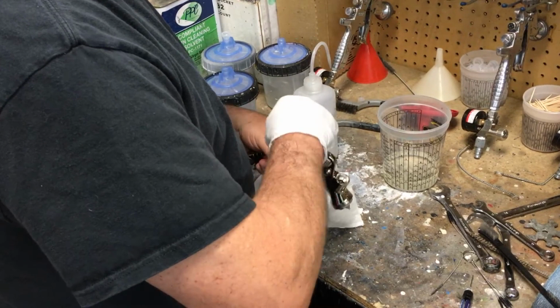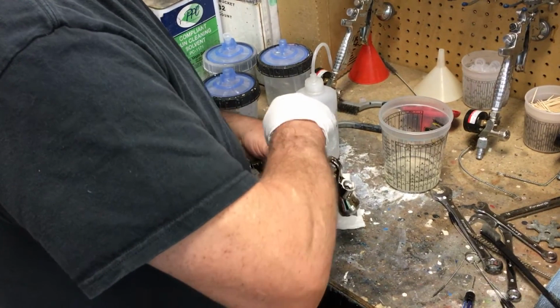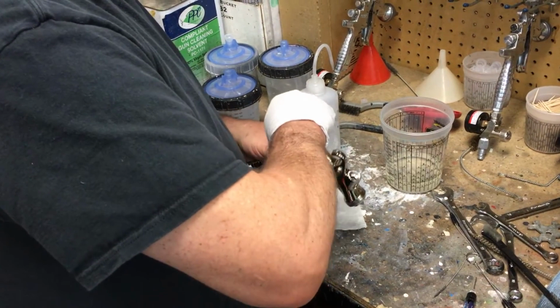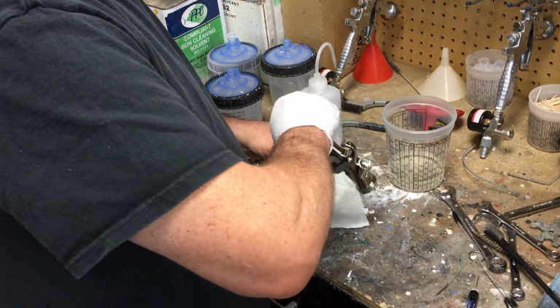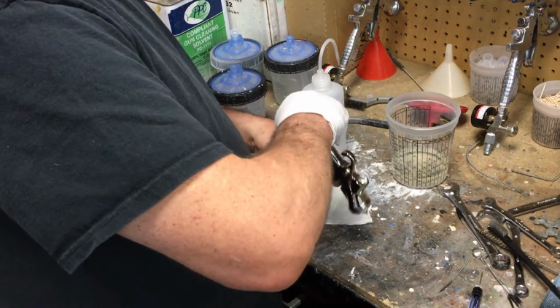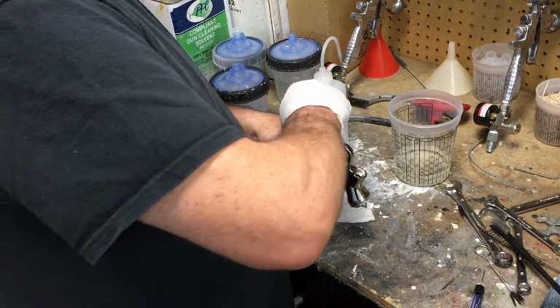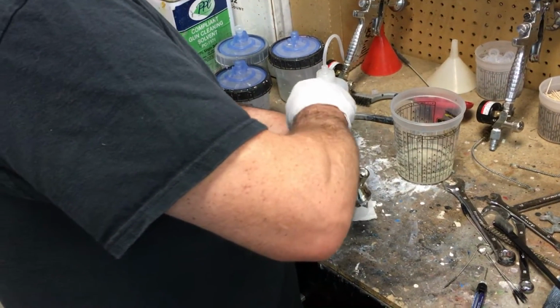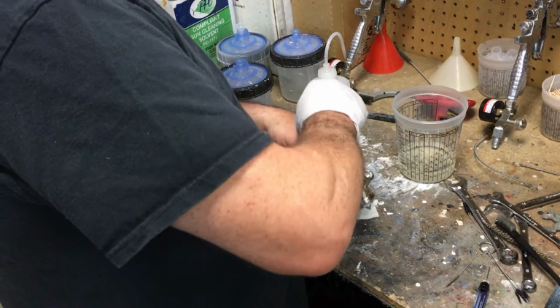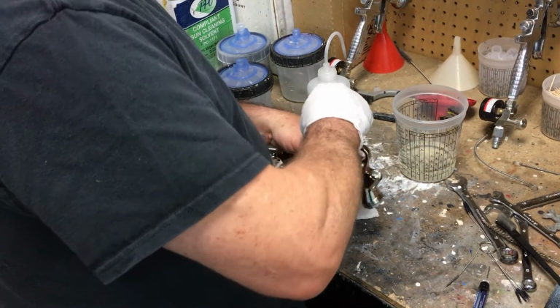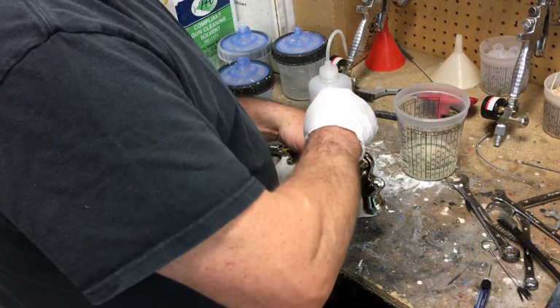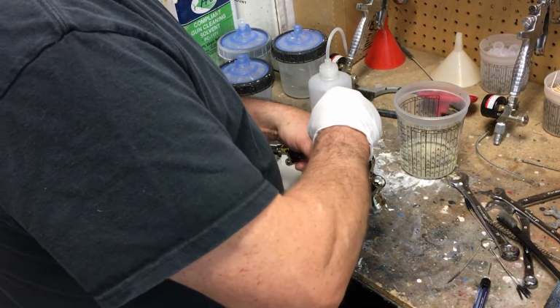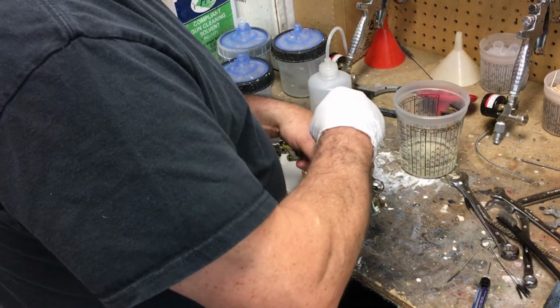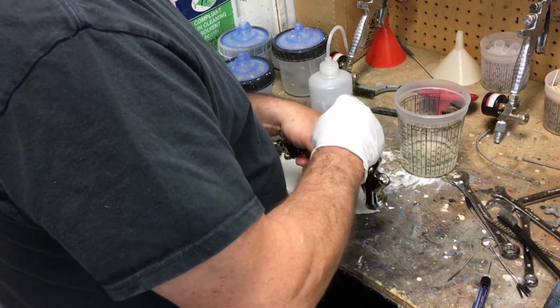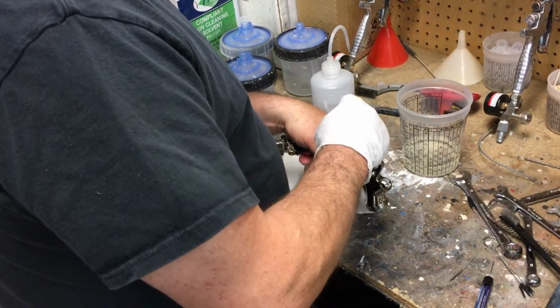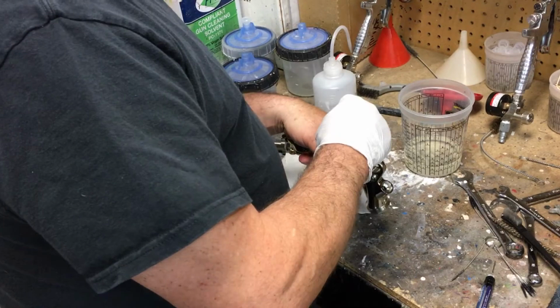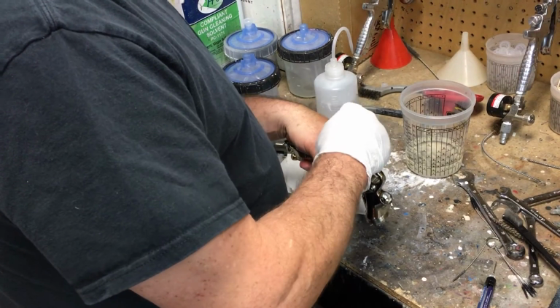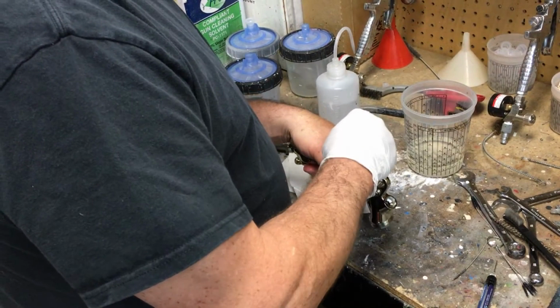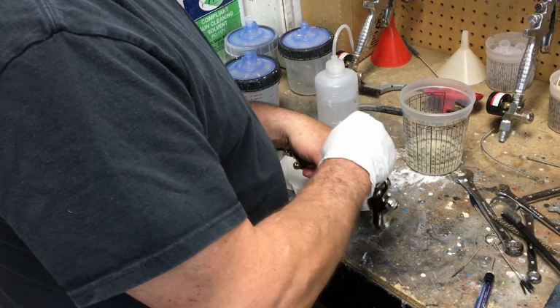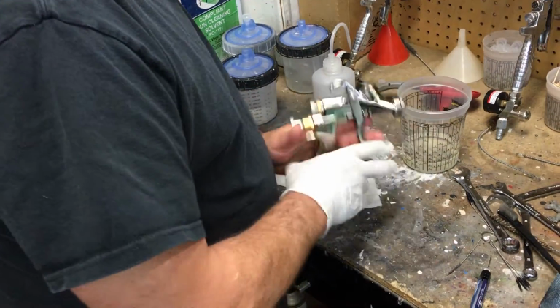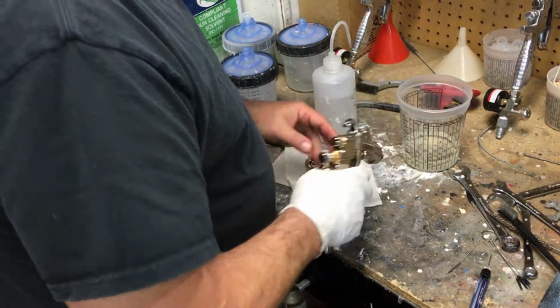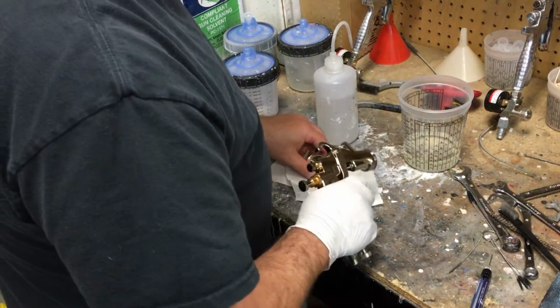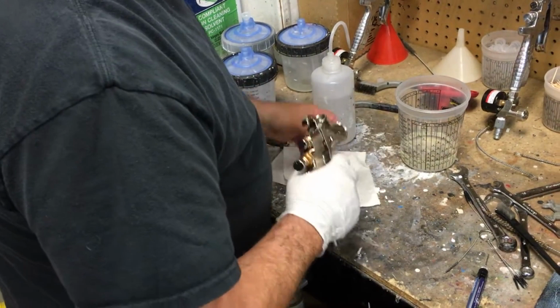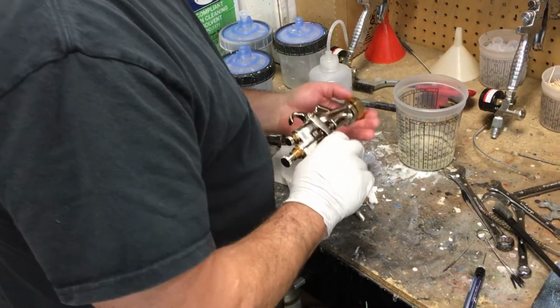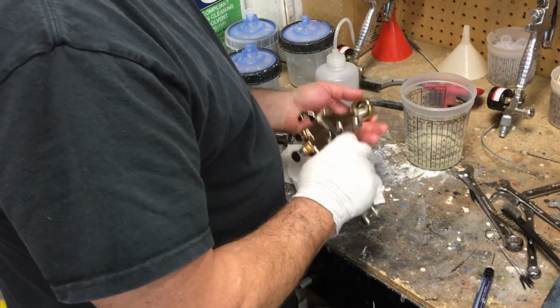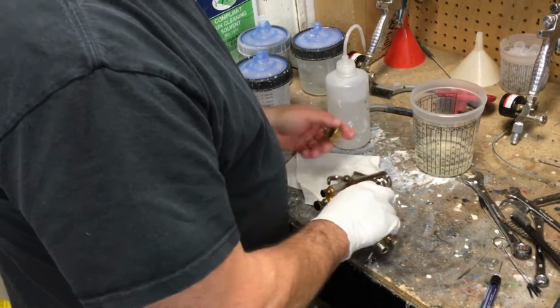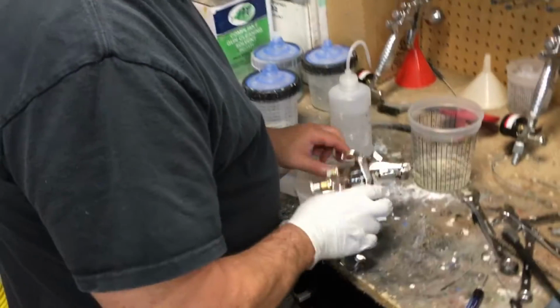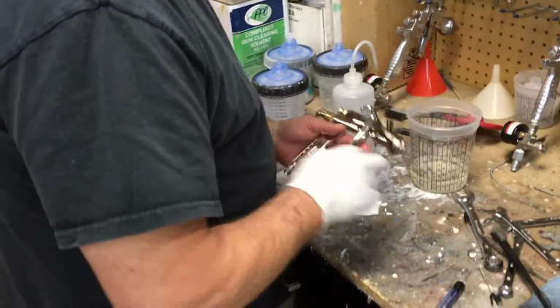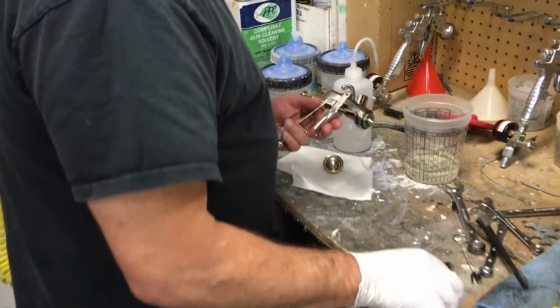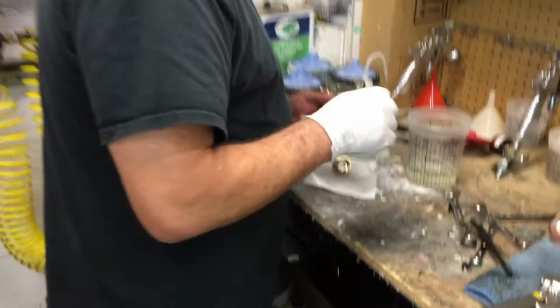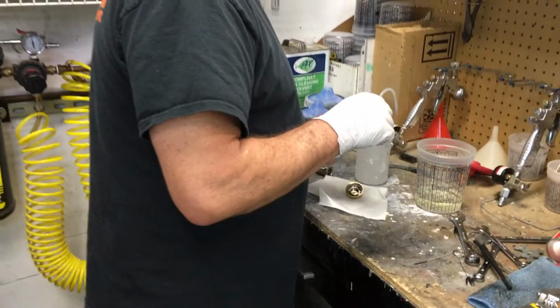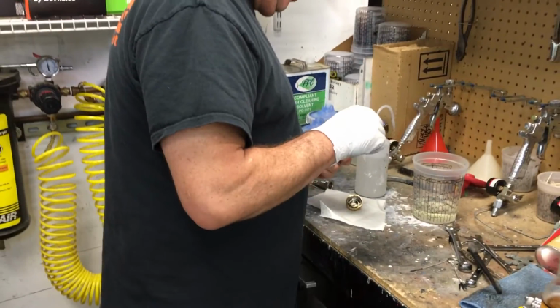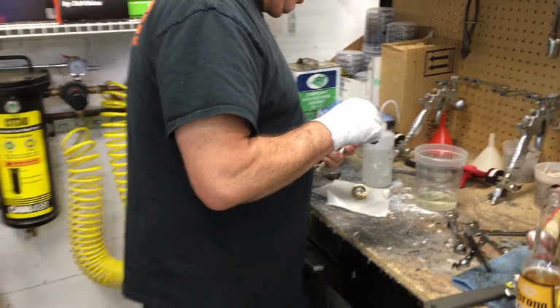Nice rounded edges, no sharp corners. High polish finish, so it's going to be really easy for you guys to maintain and keep clean.